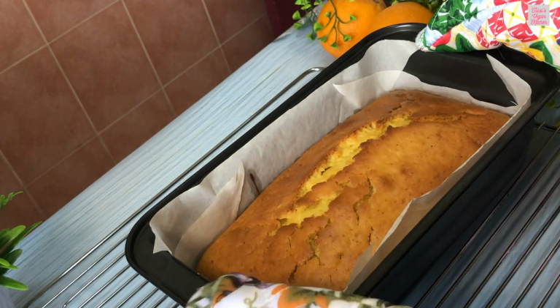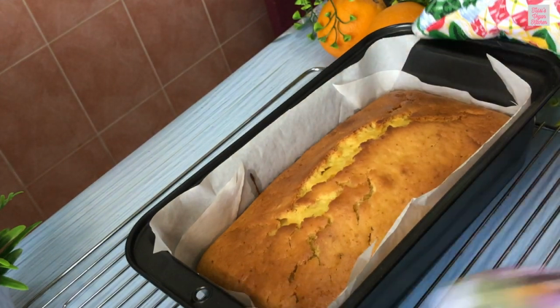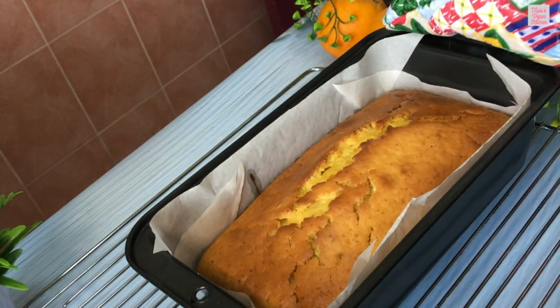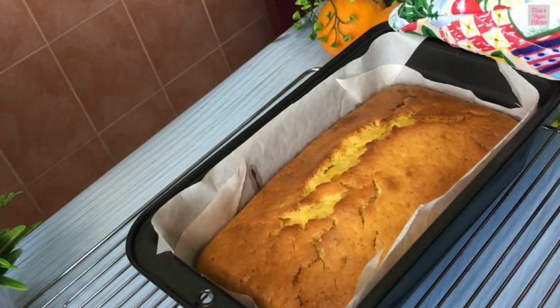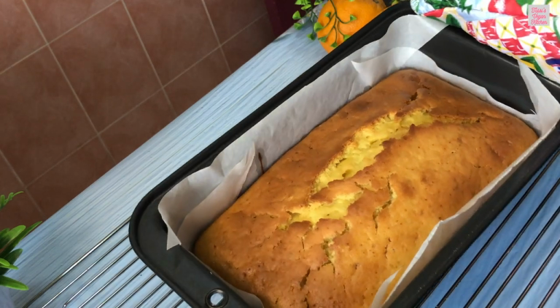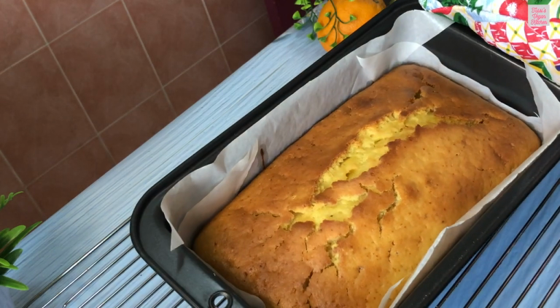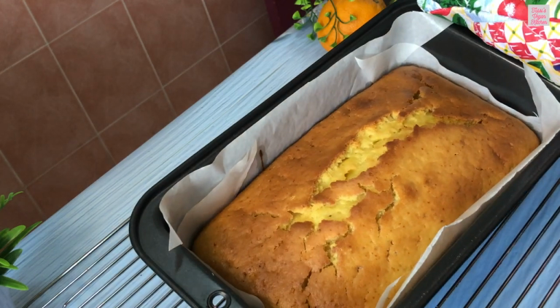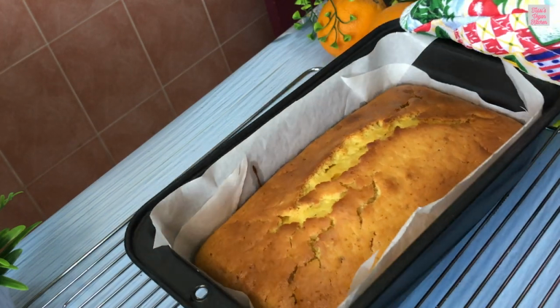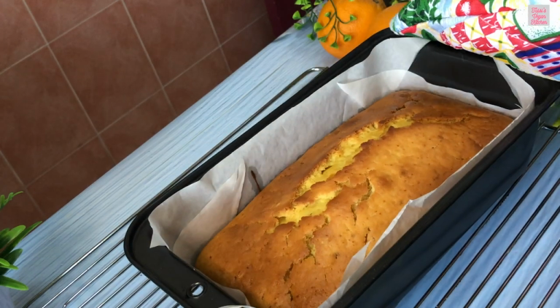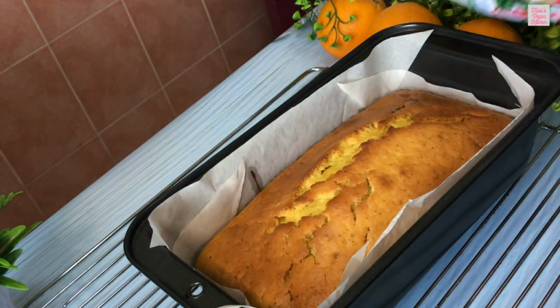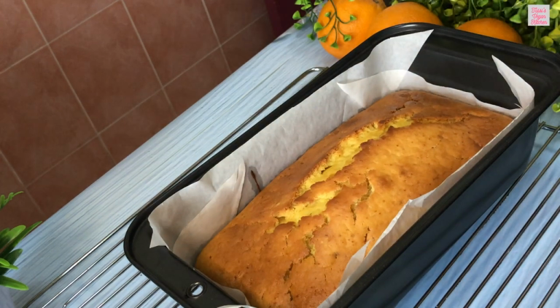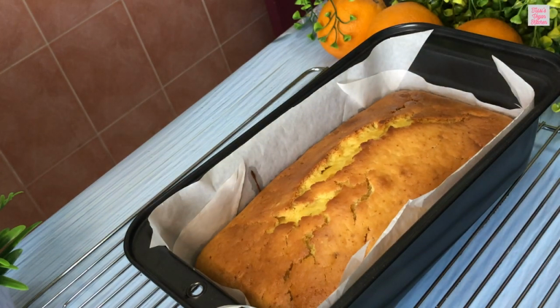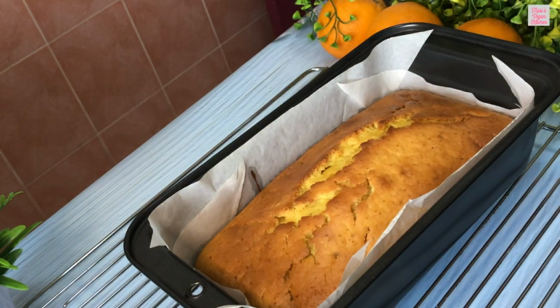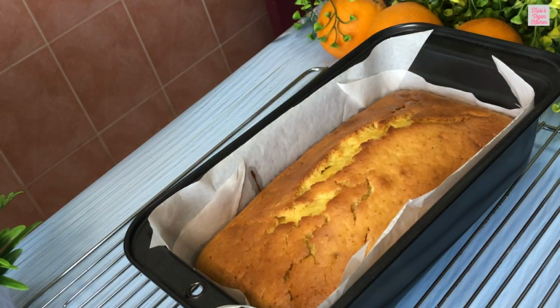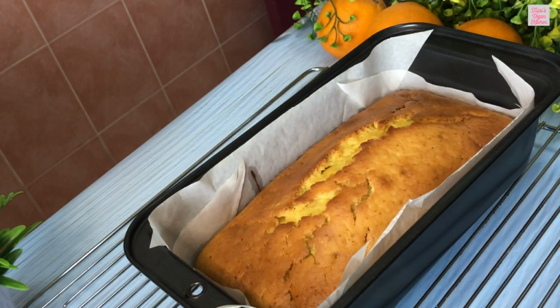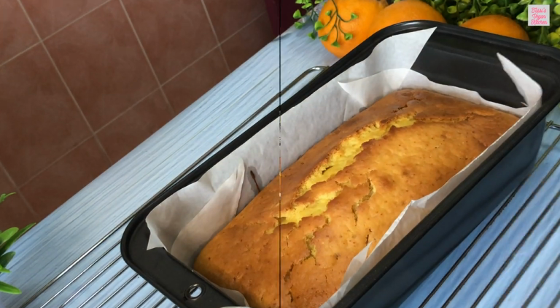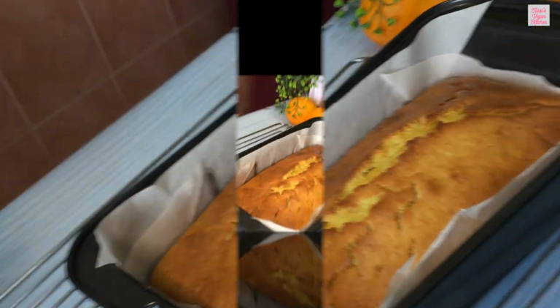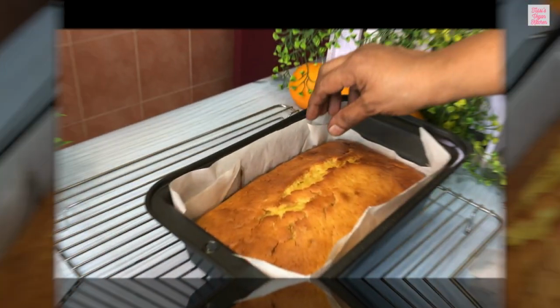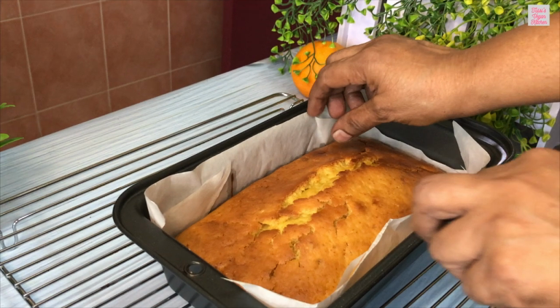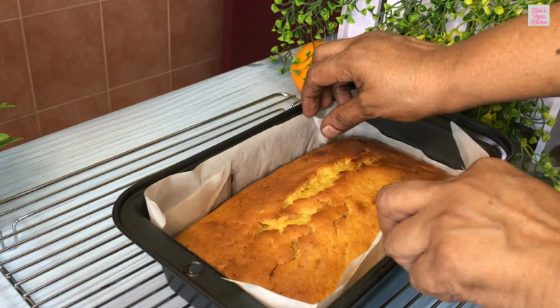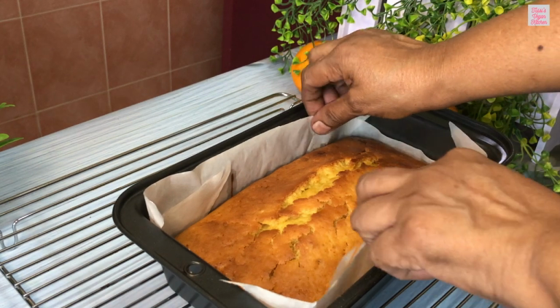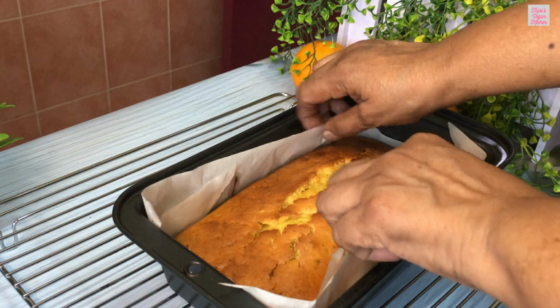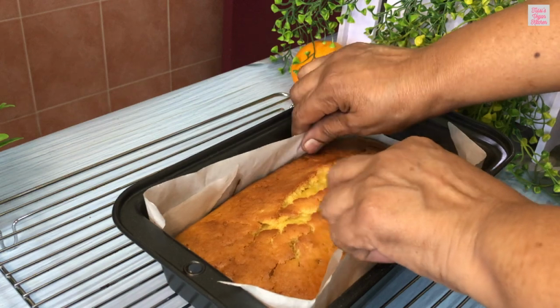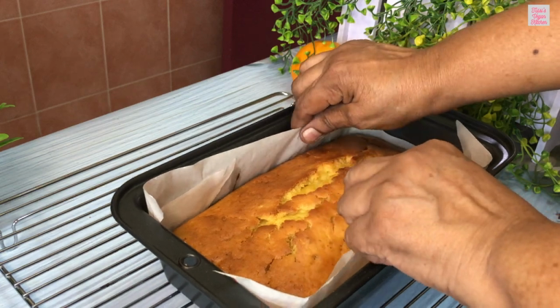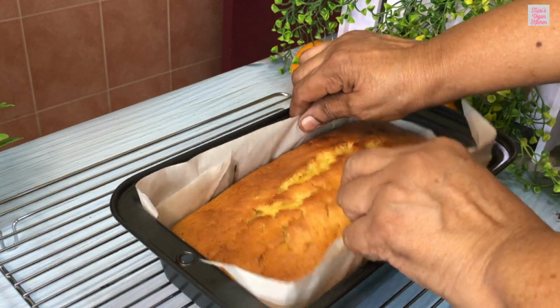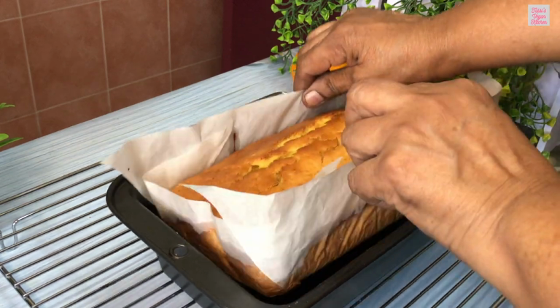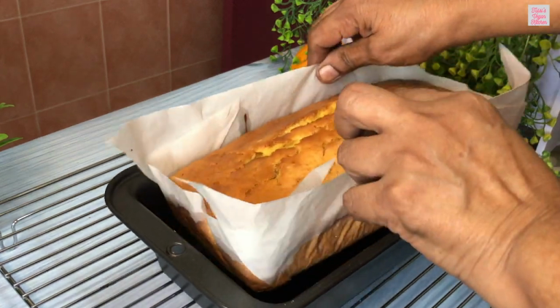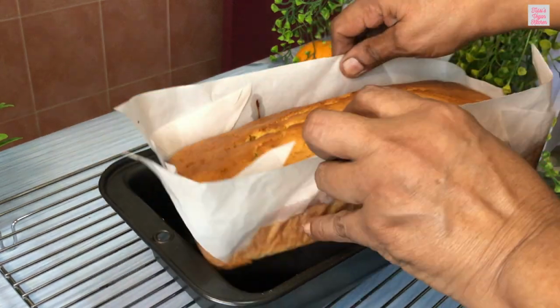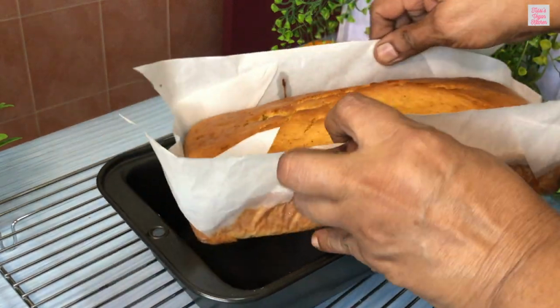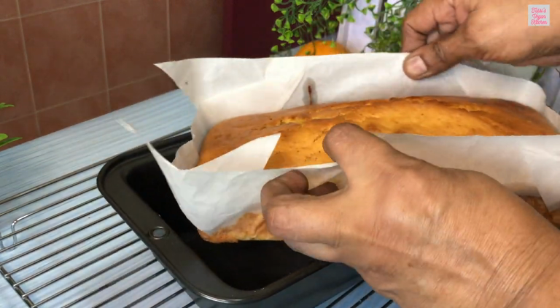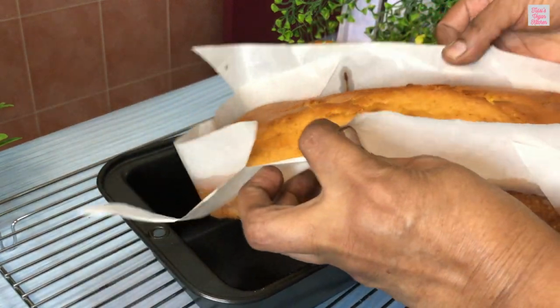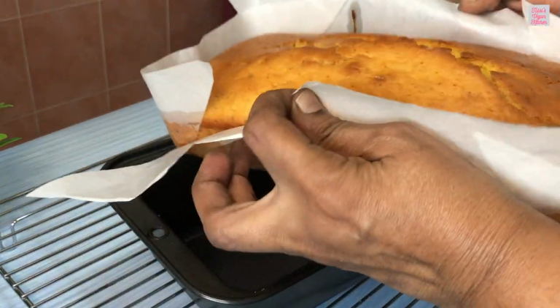Remove the cake from the oven and let it cool in the pan for about 10 minutes. Then you can transfer it to a wire rack to cool completely.